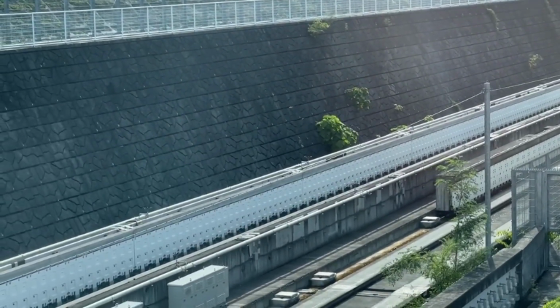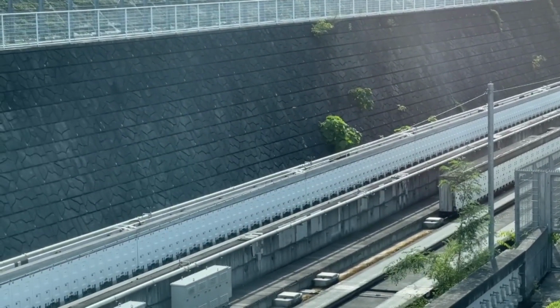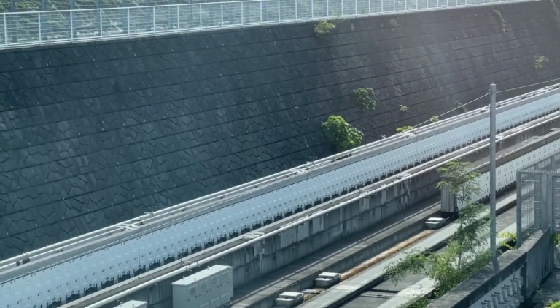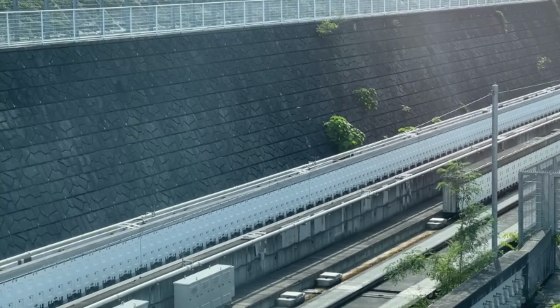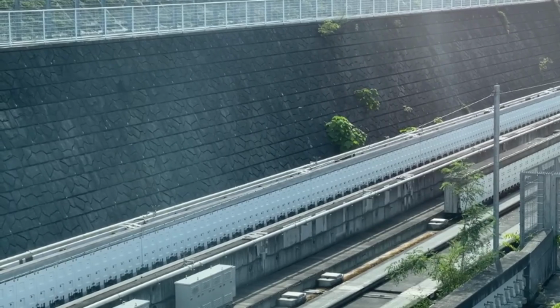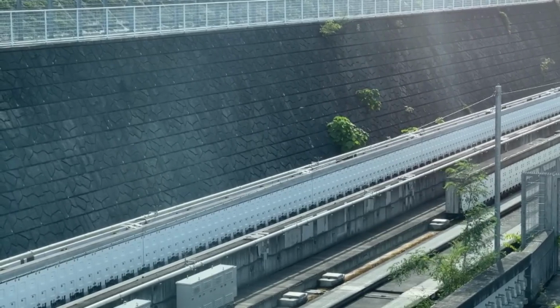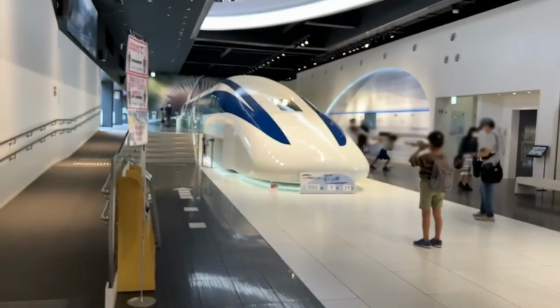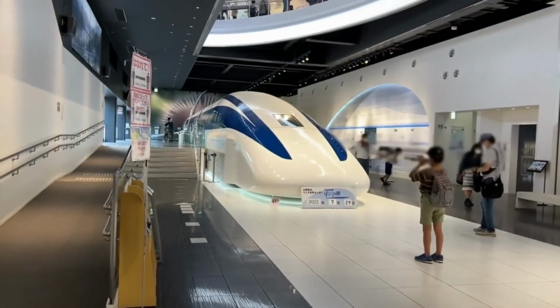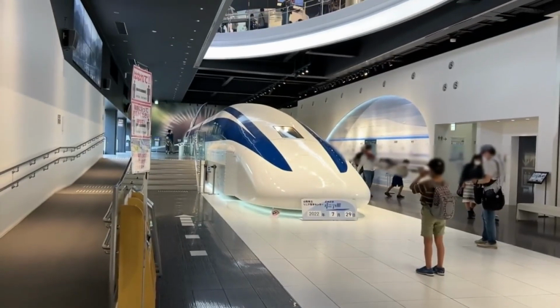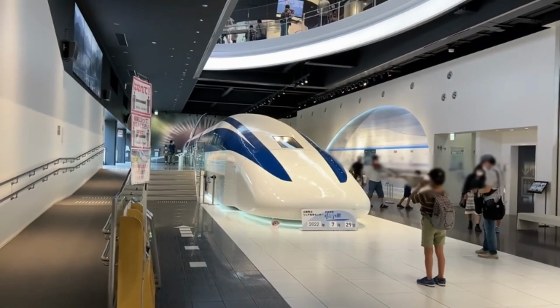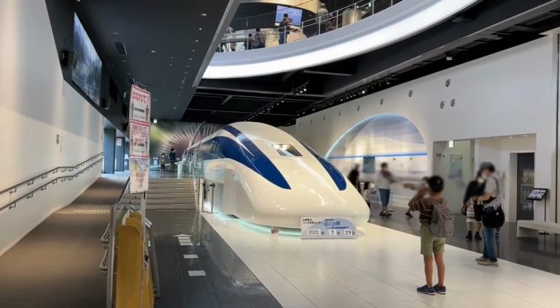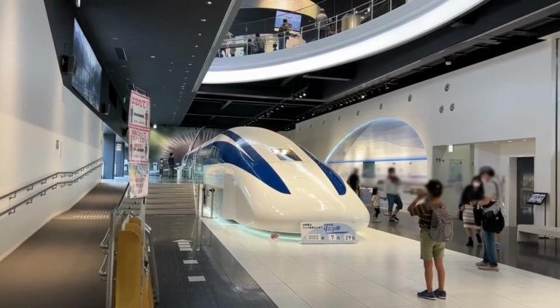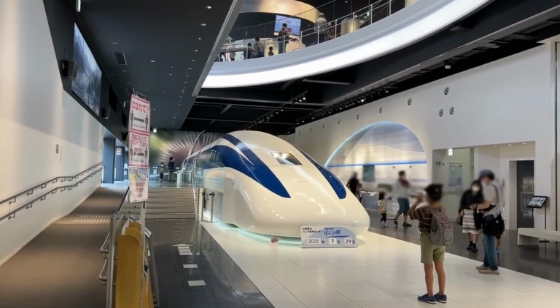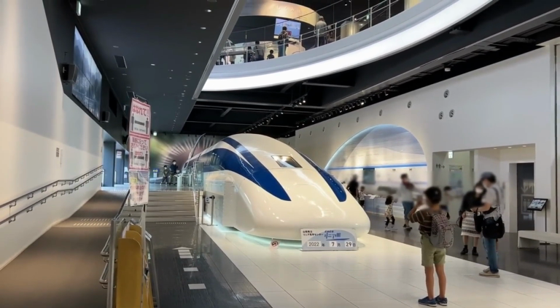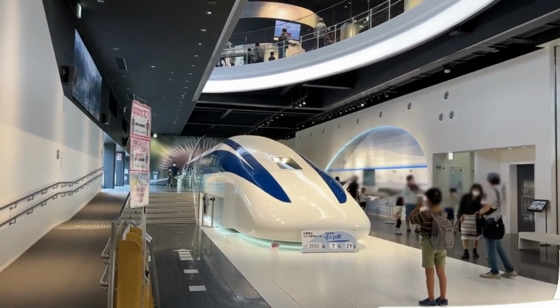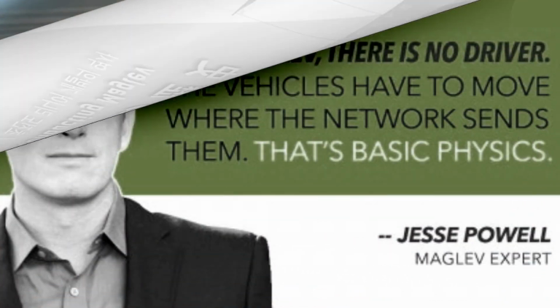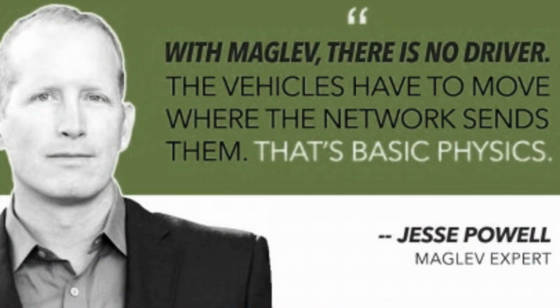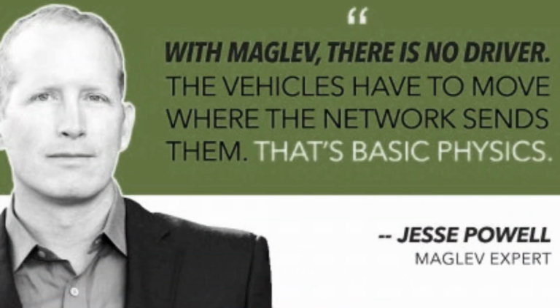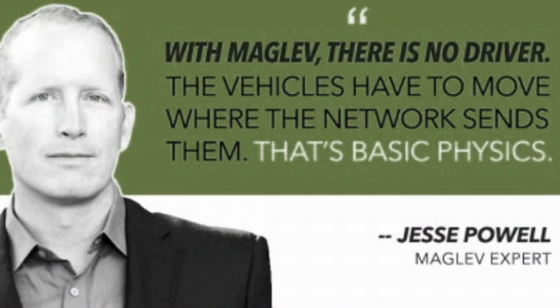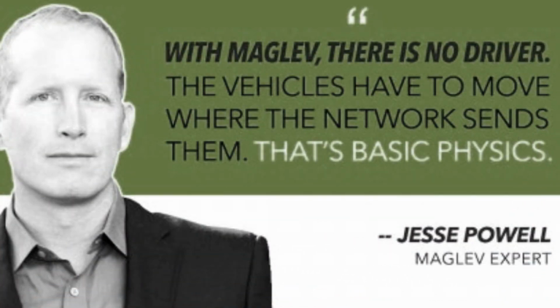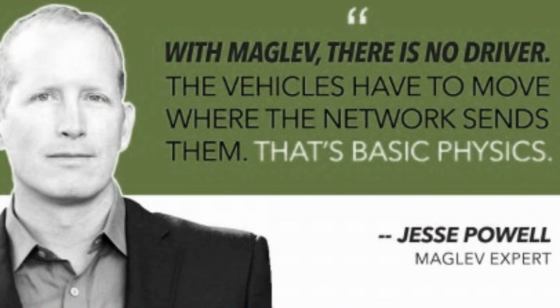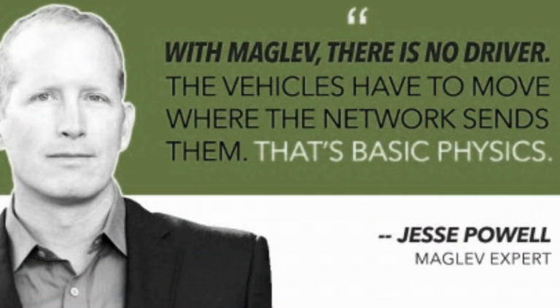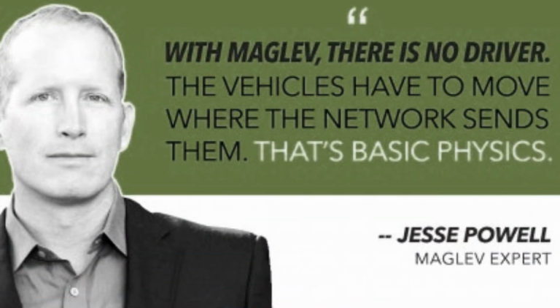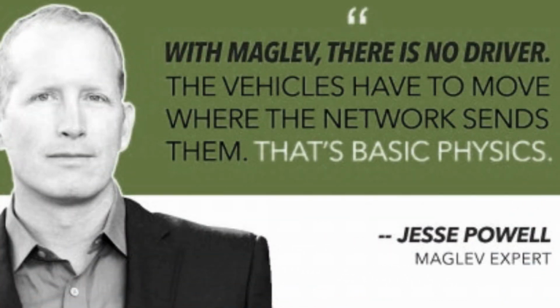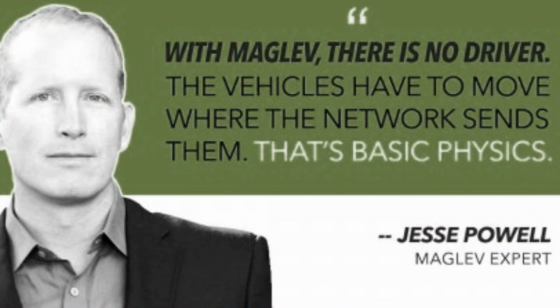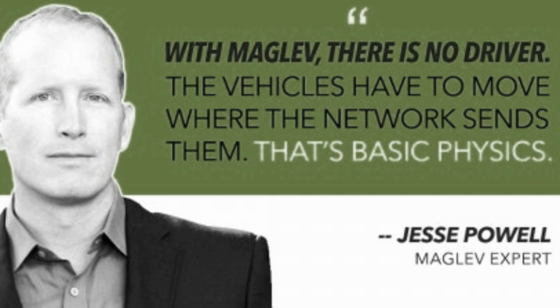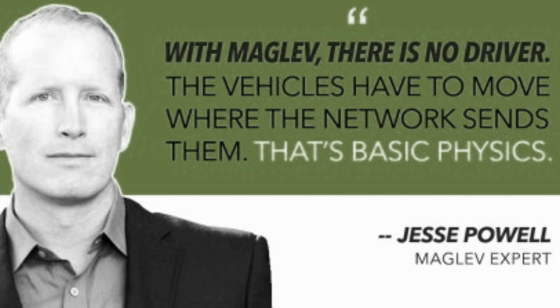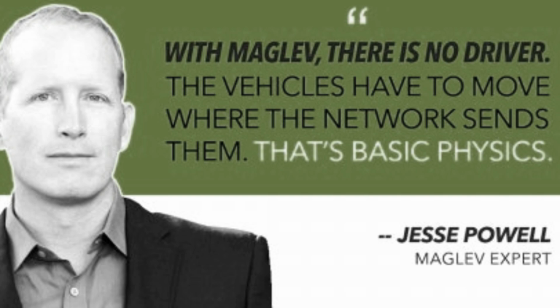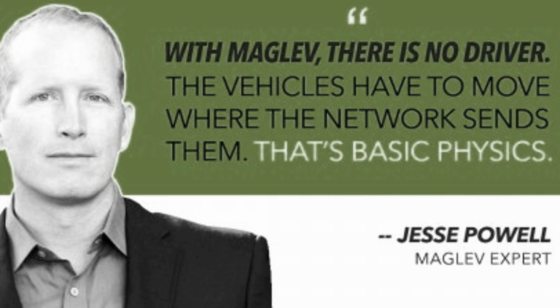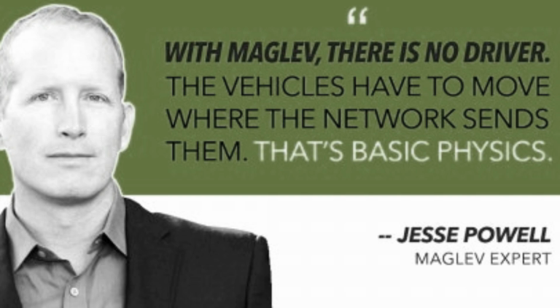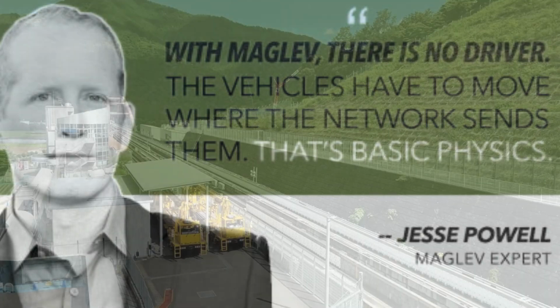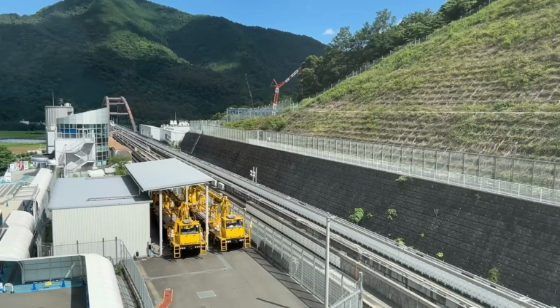Excitingly, the future of maglev holds immense potential — from urban transit solutions to intercontinental travel, the possibilities are limitless. With maglev, there is no driver; the vehicles move where the network sends them. That's basic physics.